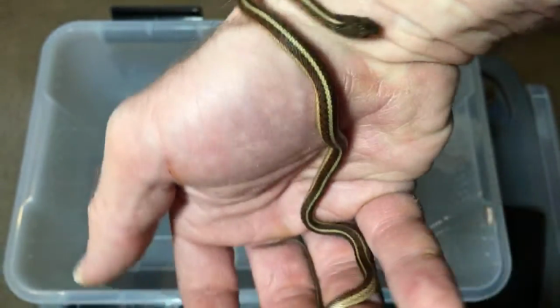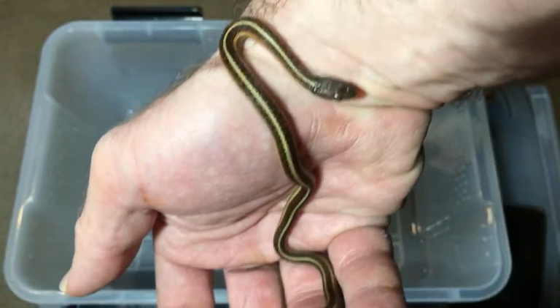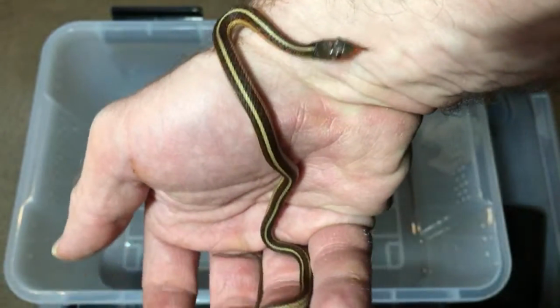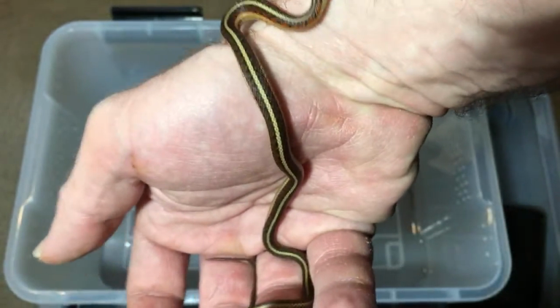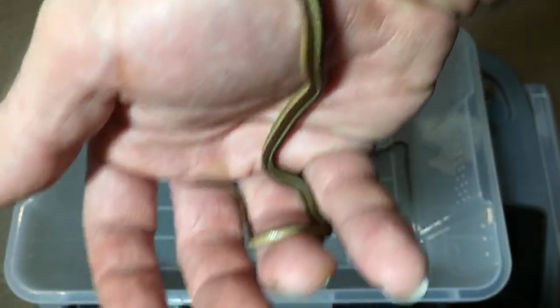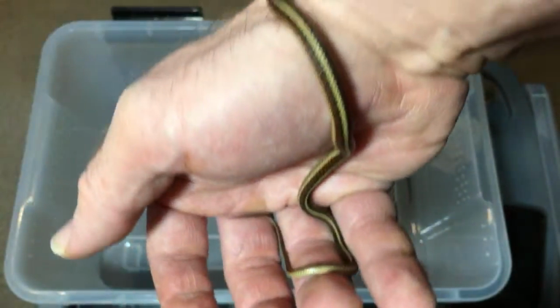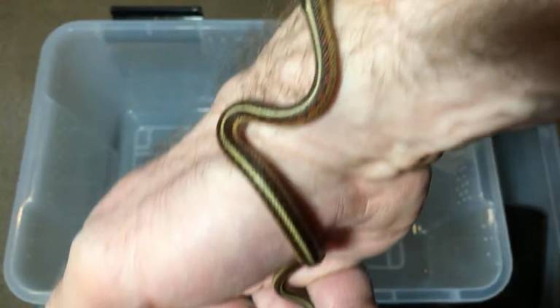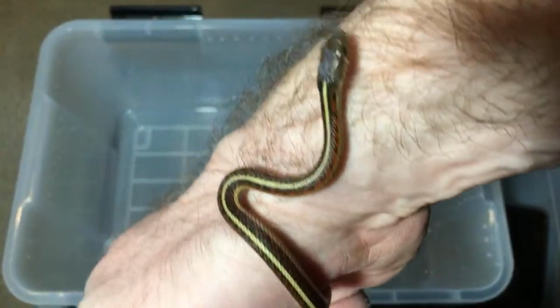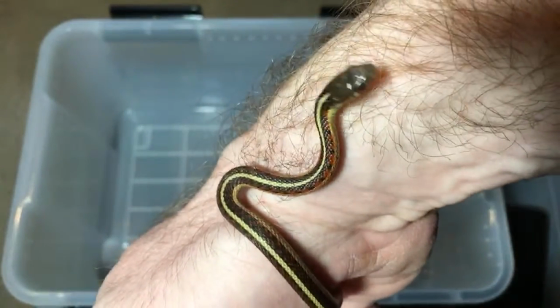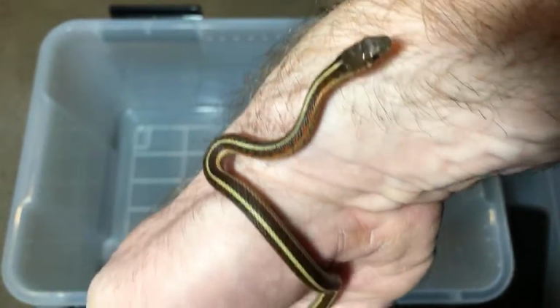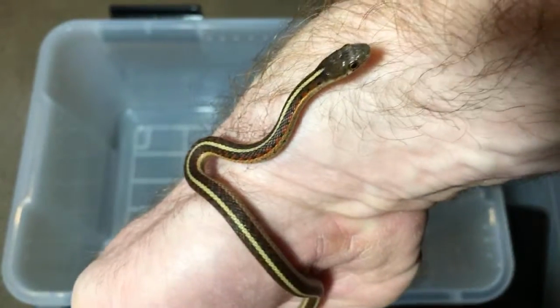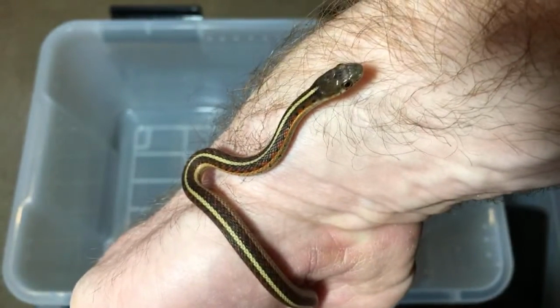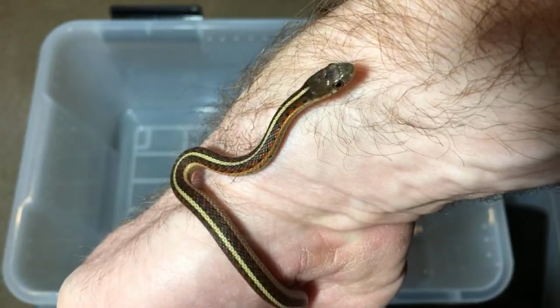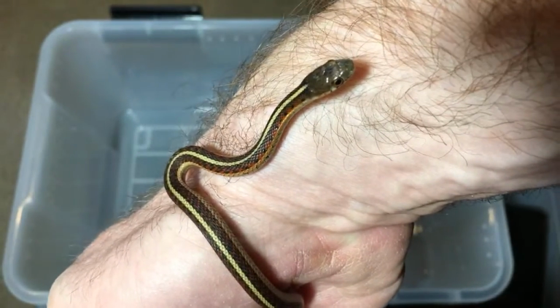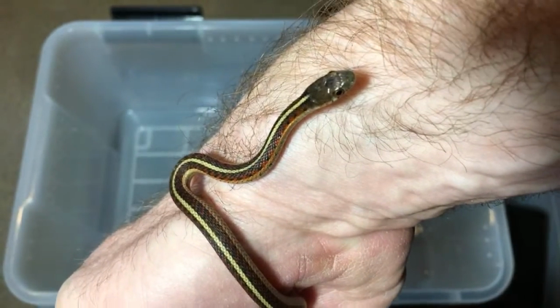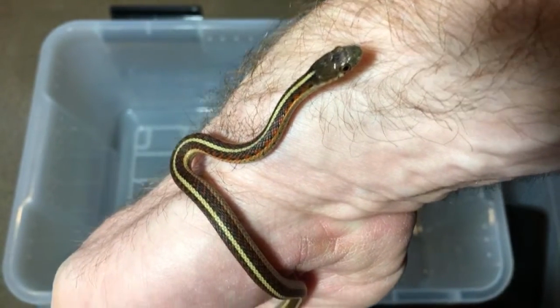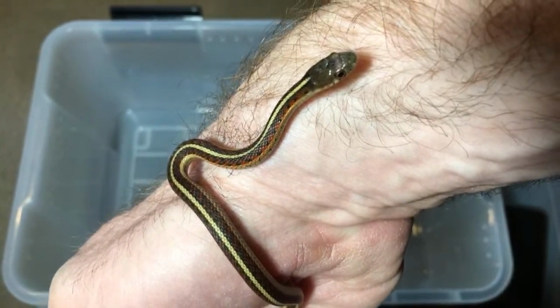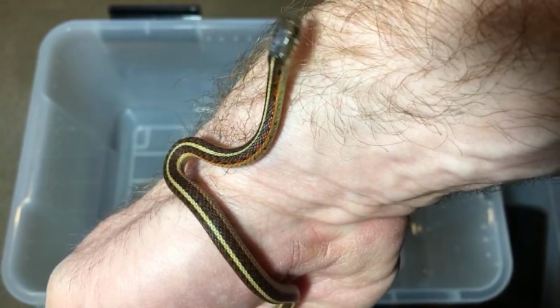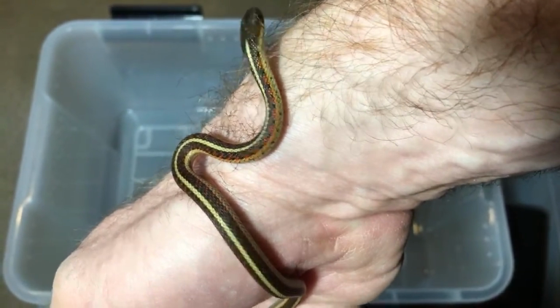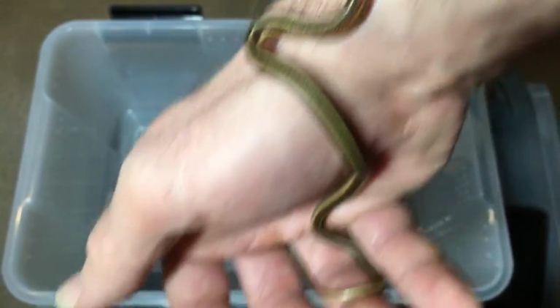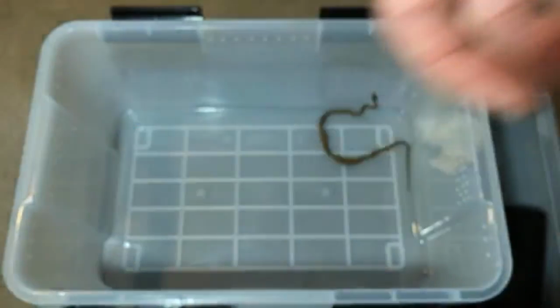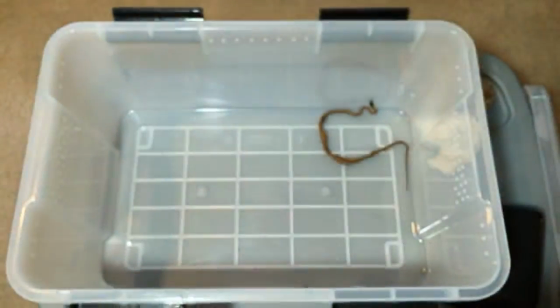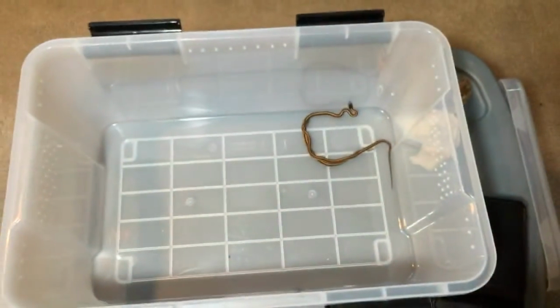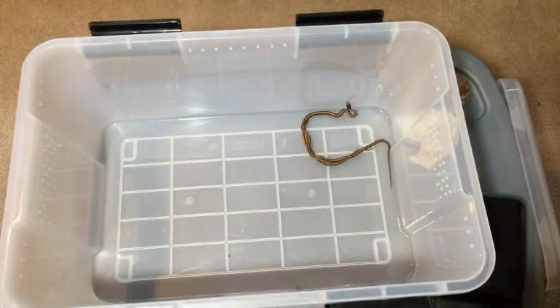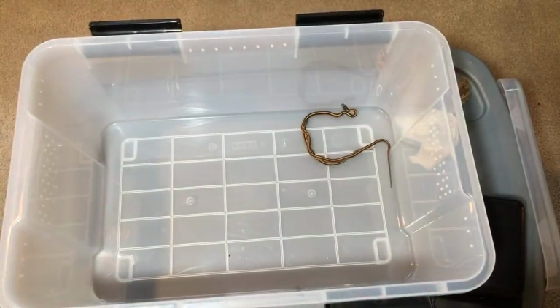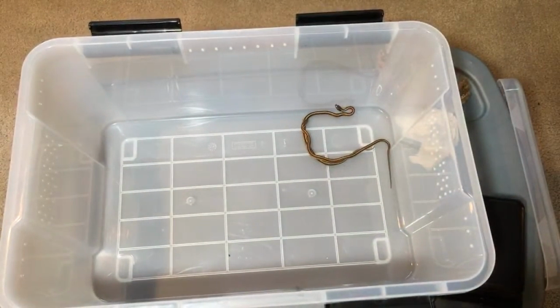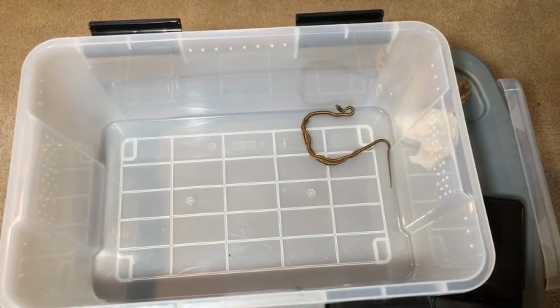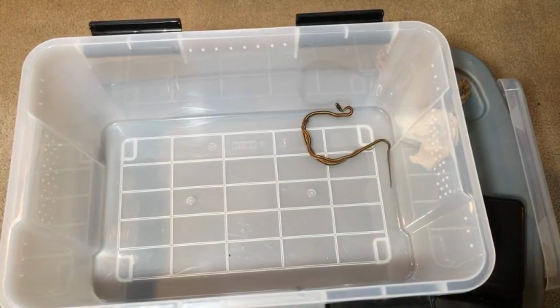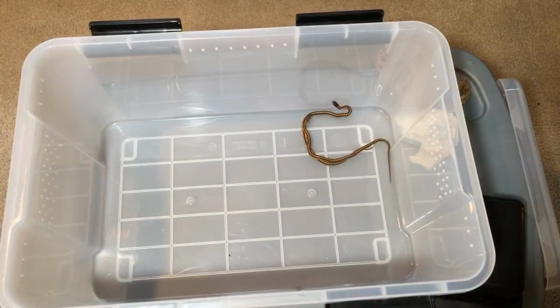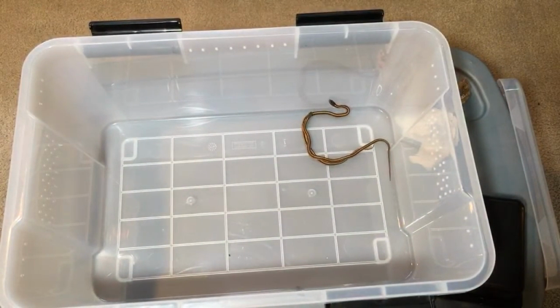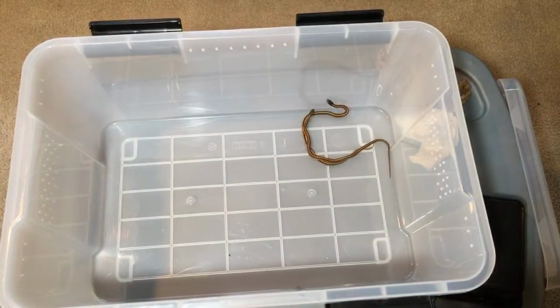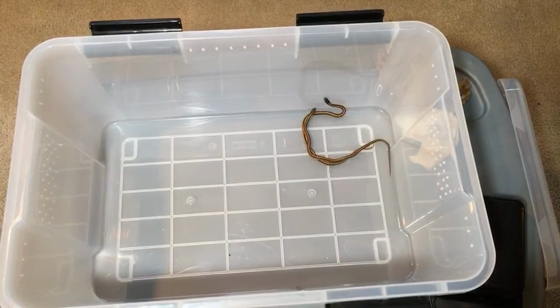I wouldn't mind getting an emperor, and I'm really intrigued by some of the communal parthenogenic scorpions. But those are my only ones I have now and the only immediate plans I have.